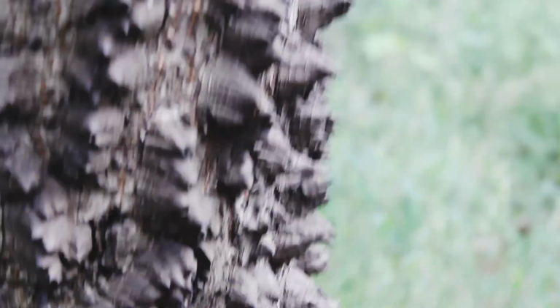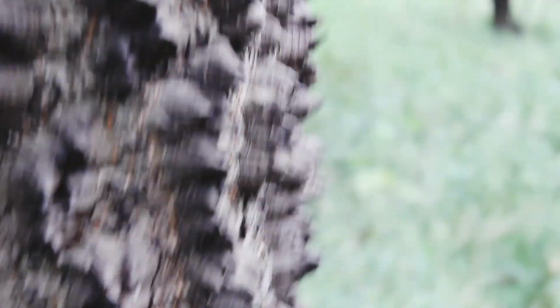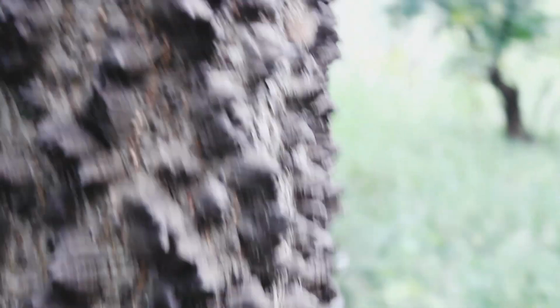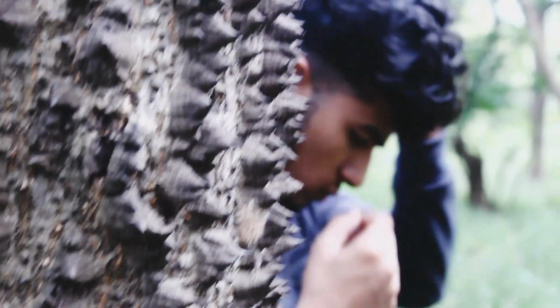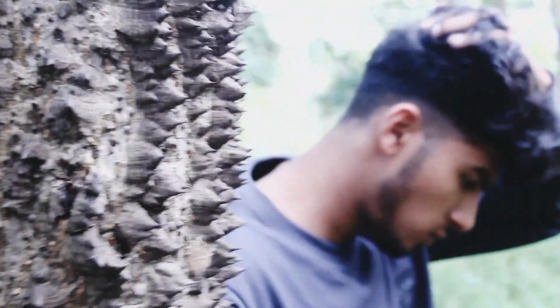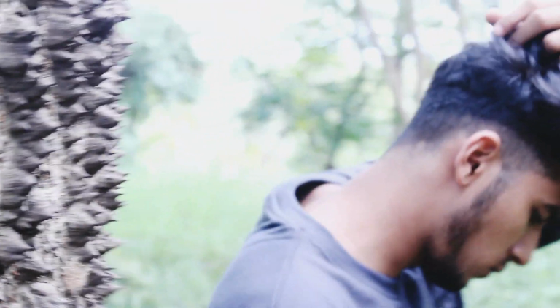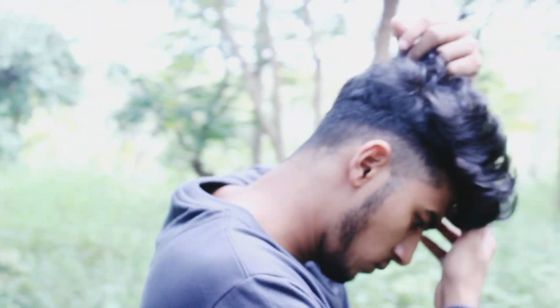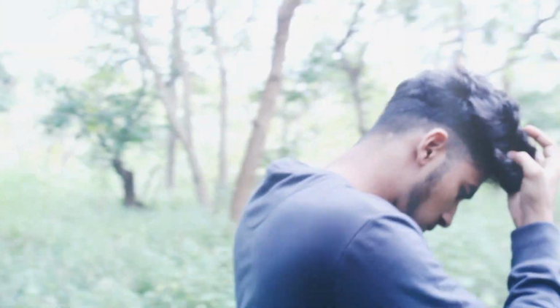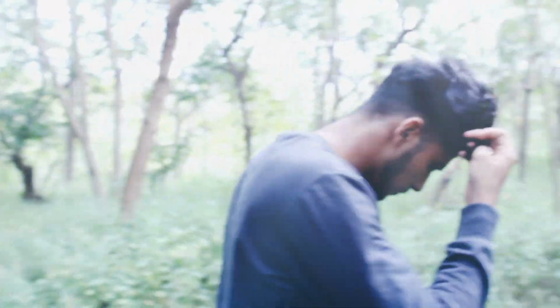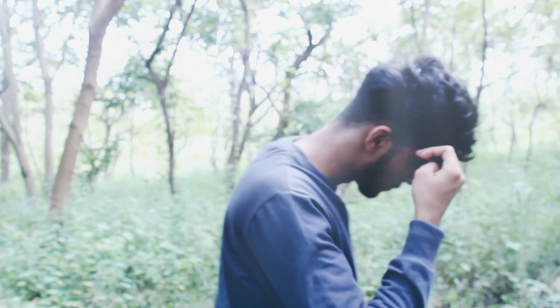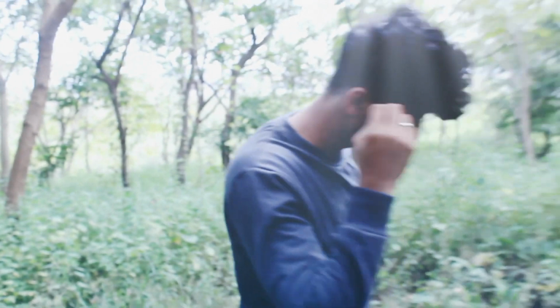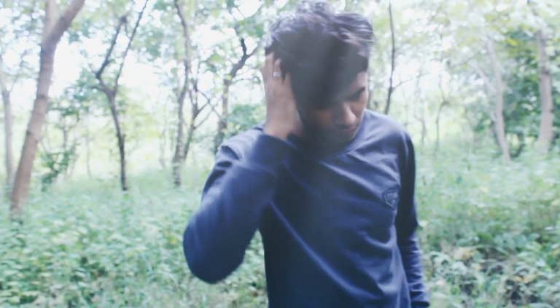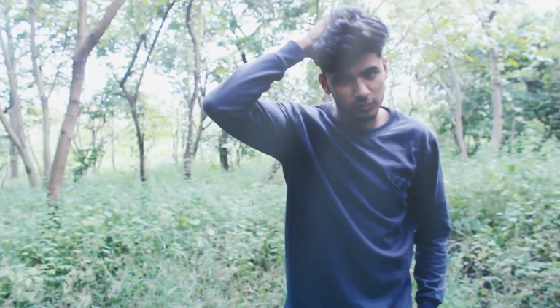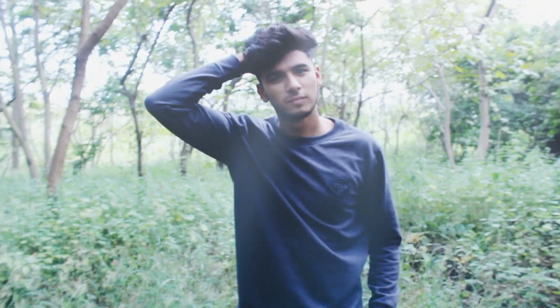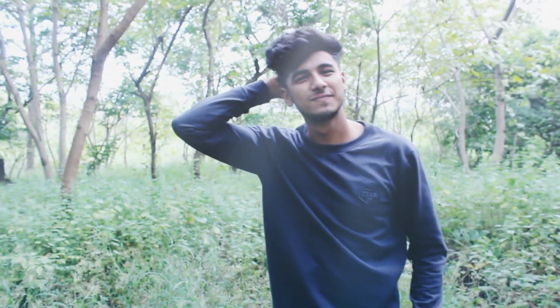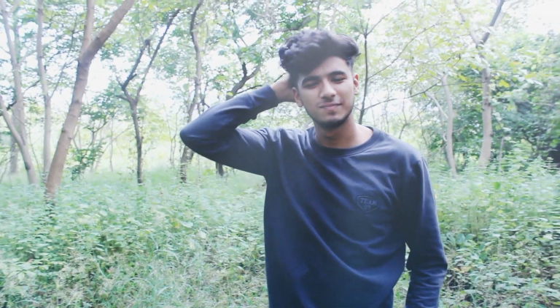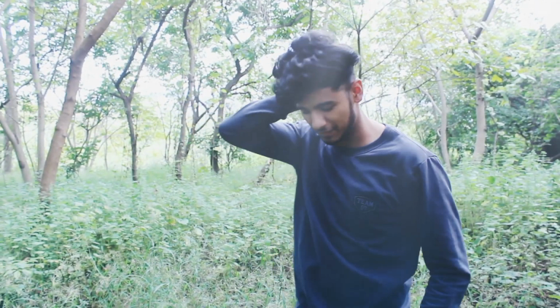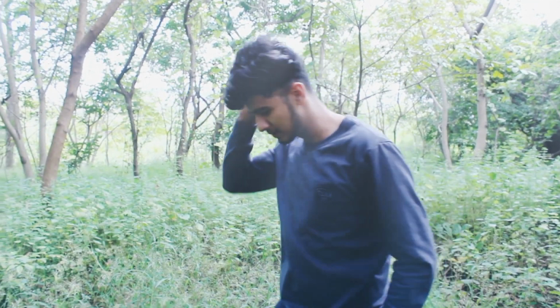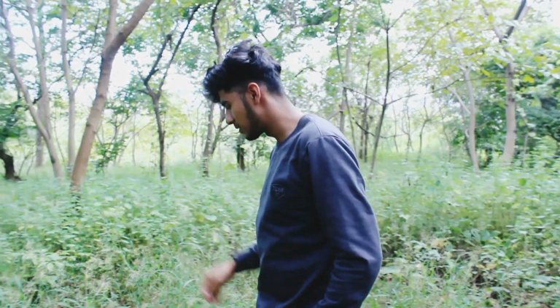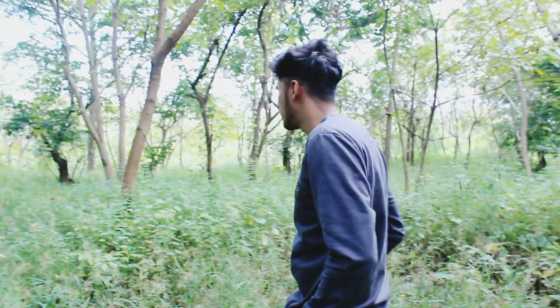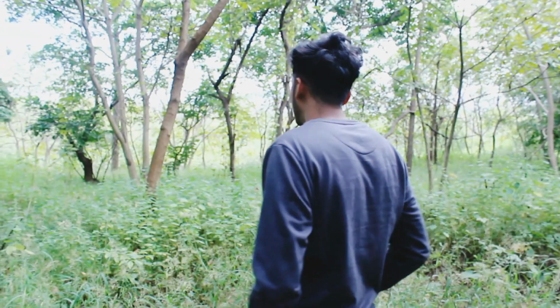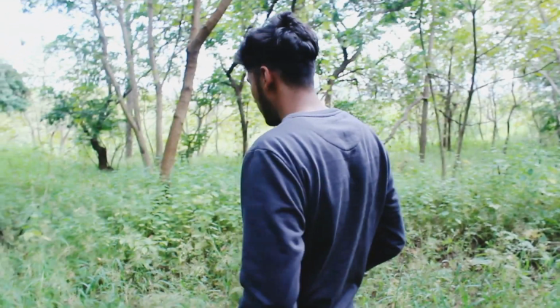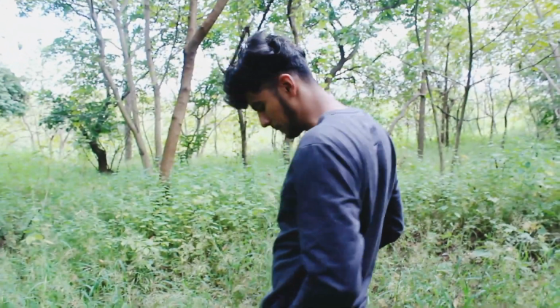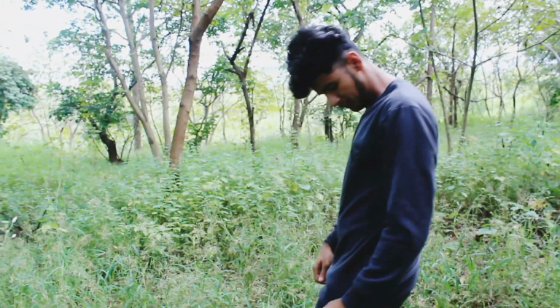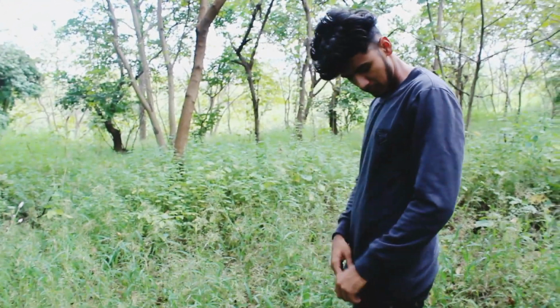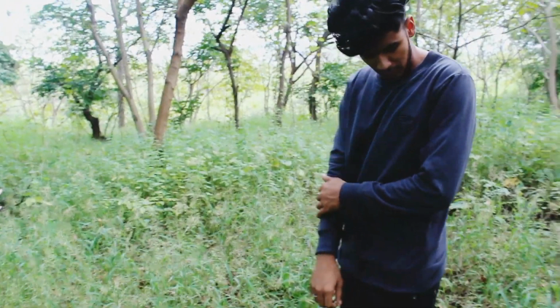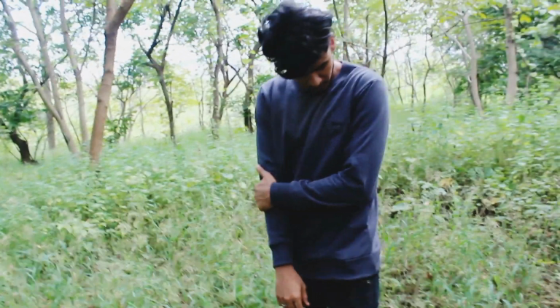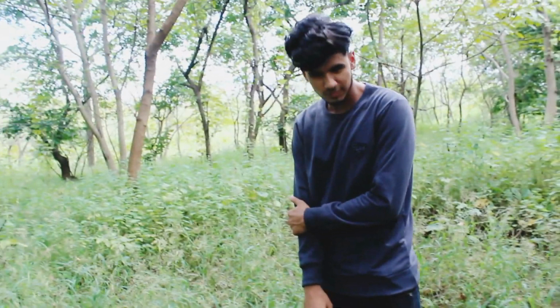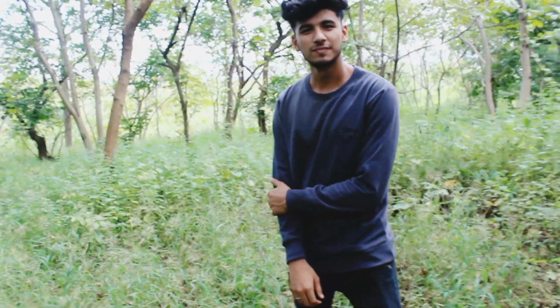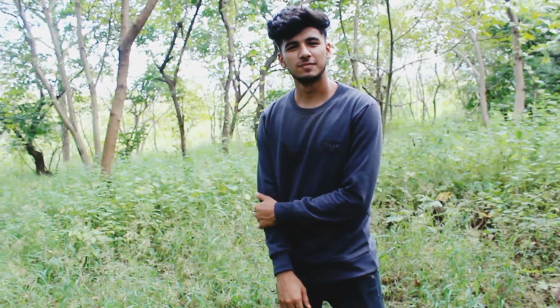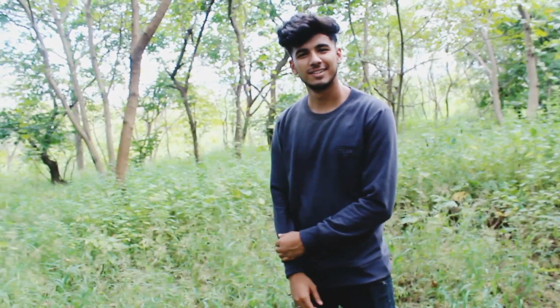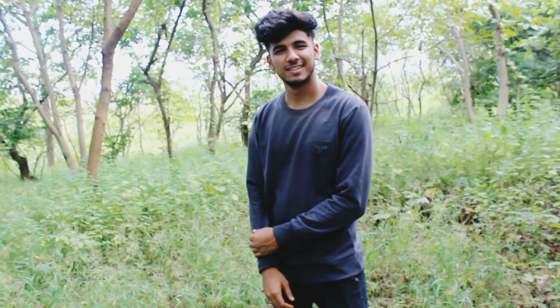Sweatshirts are something you can style with denims, oversized t-shirts, and much more — I will make a video on that later. But you need to have some pale color sweatshirts in black, gray, and brown in your wardrobe.